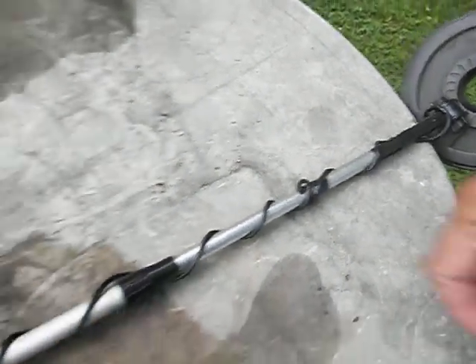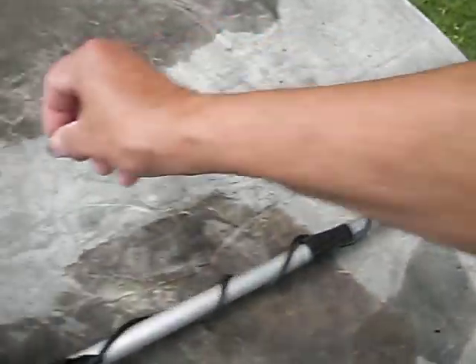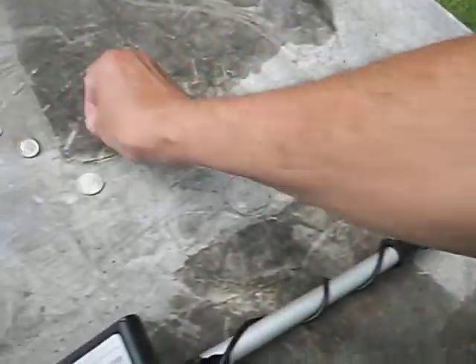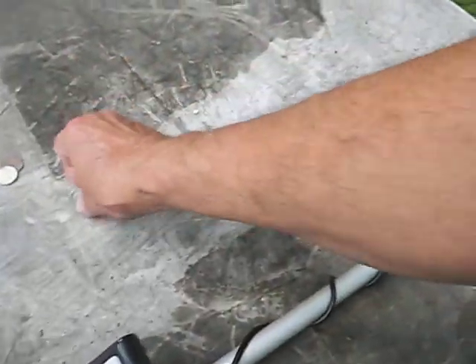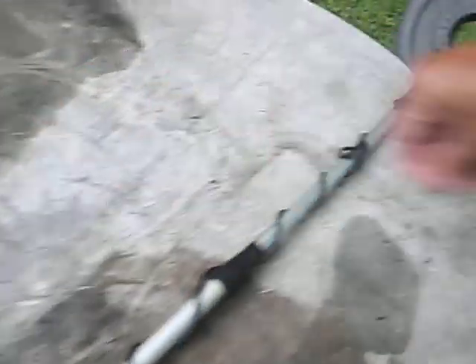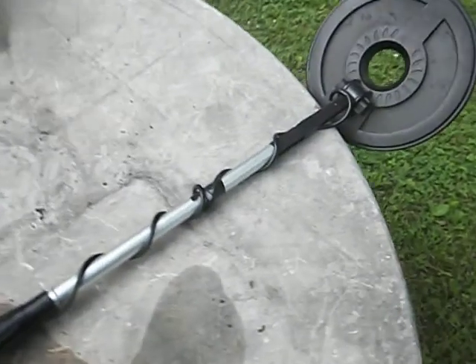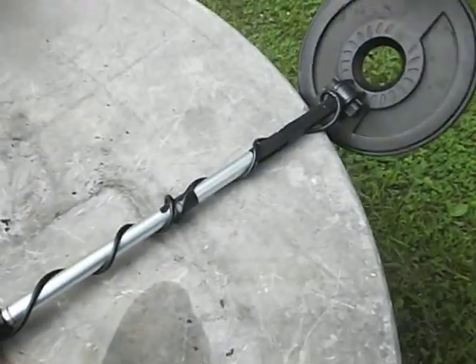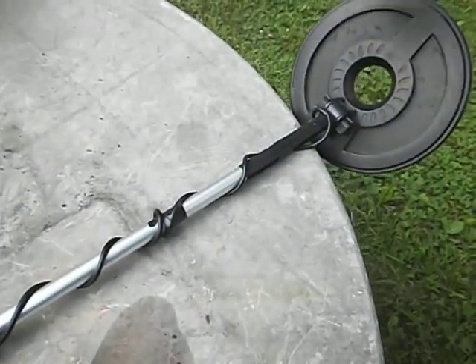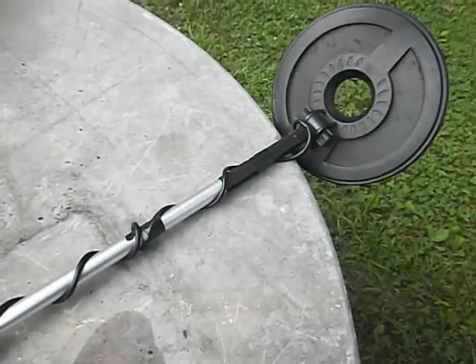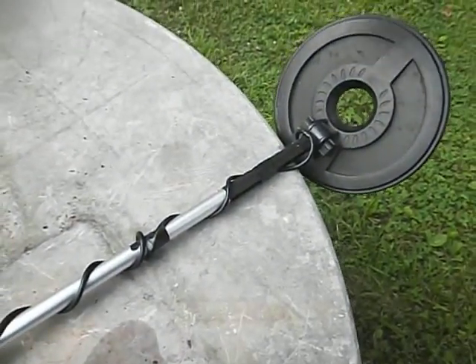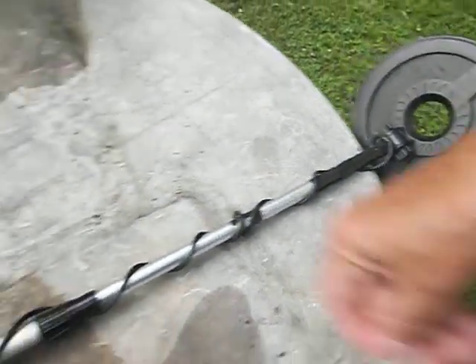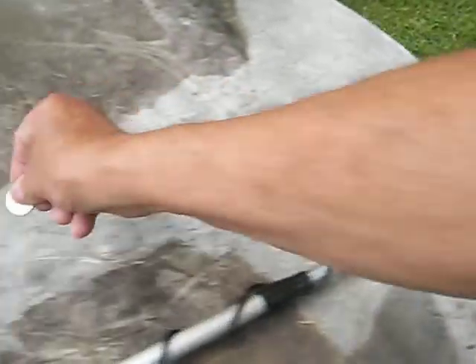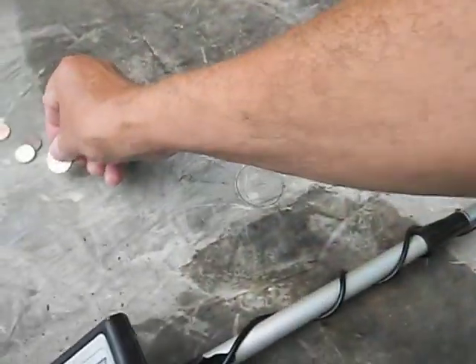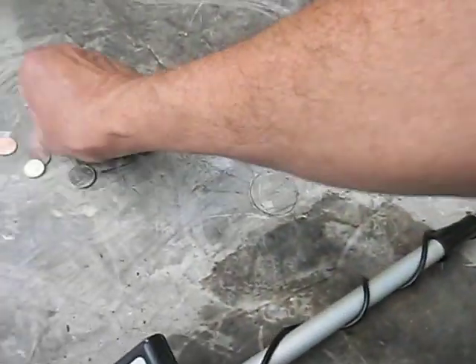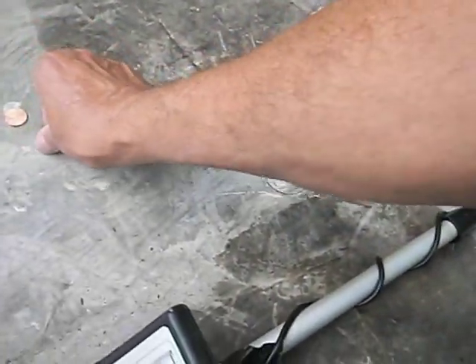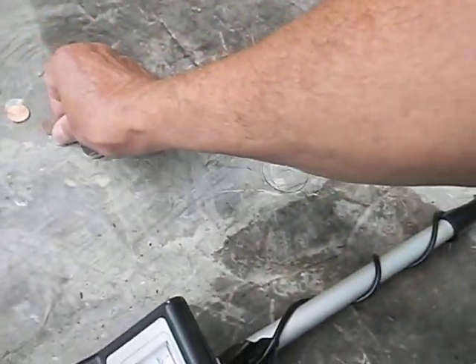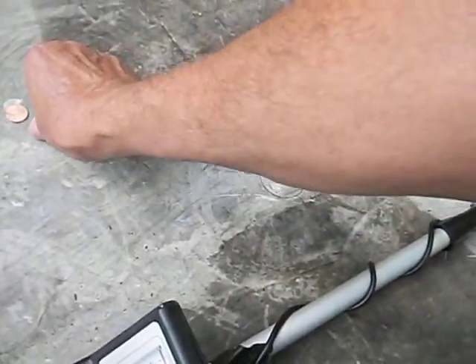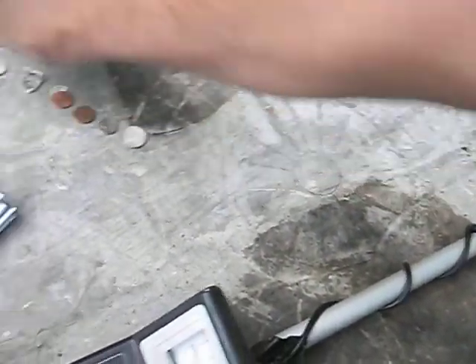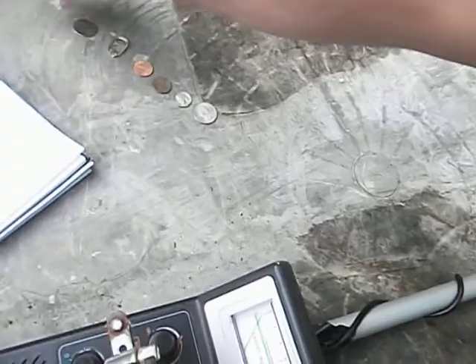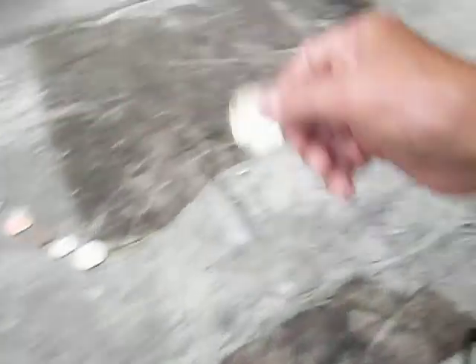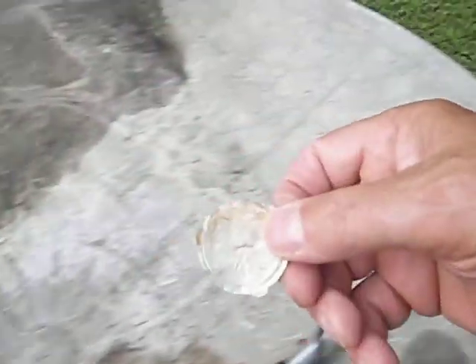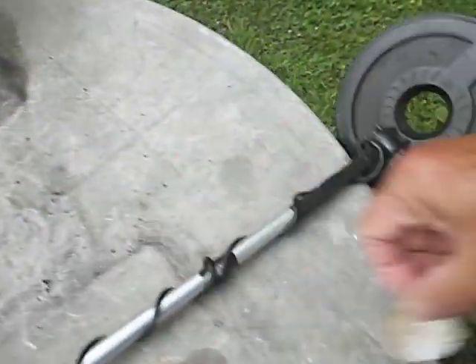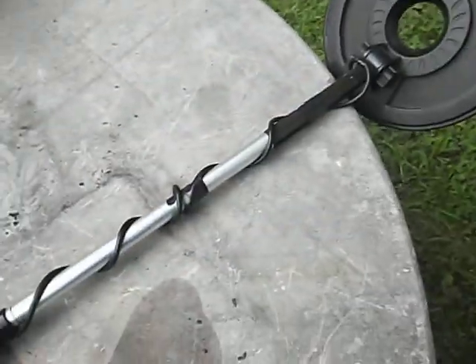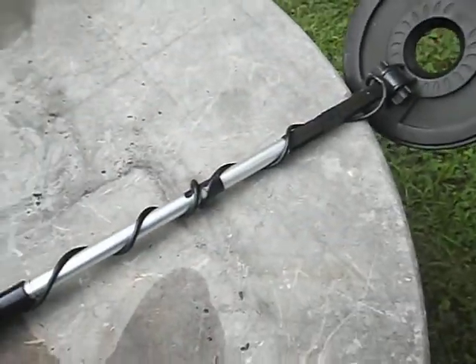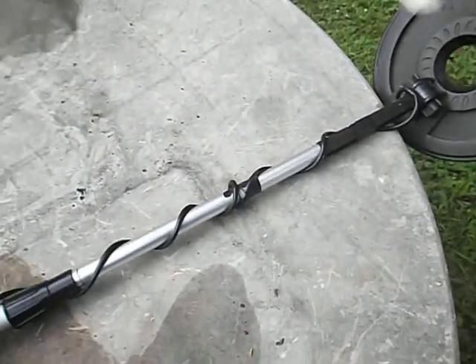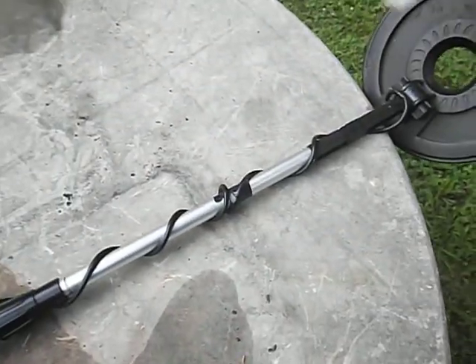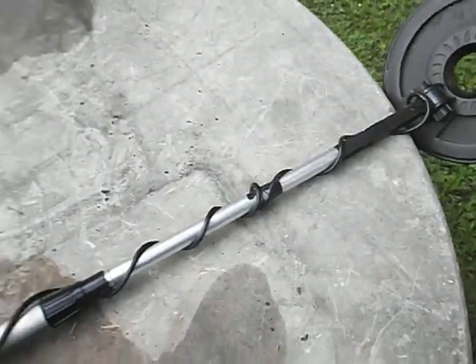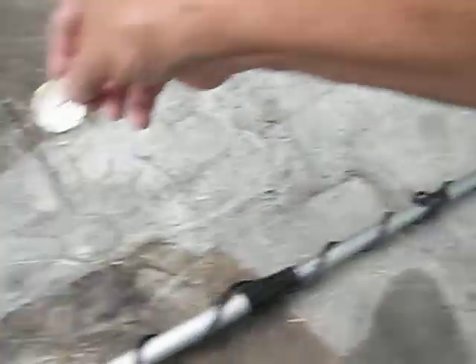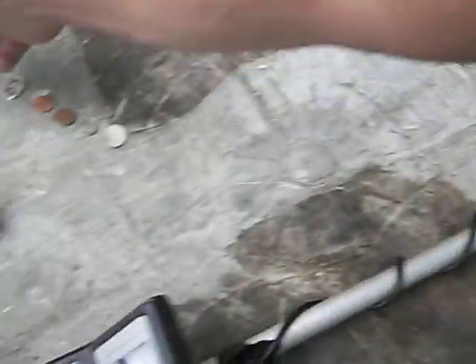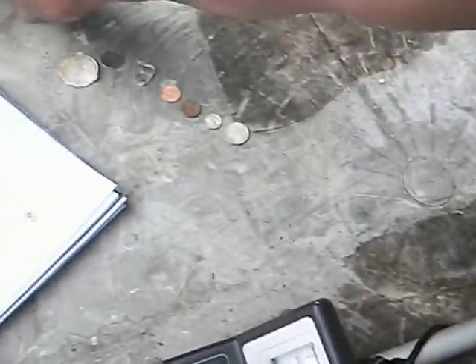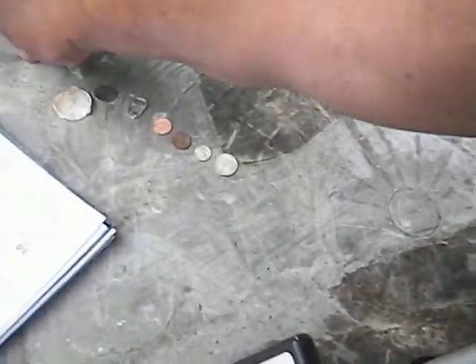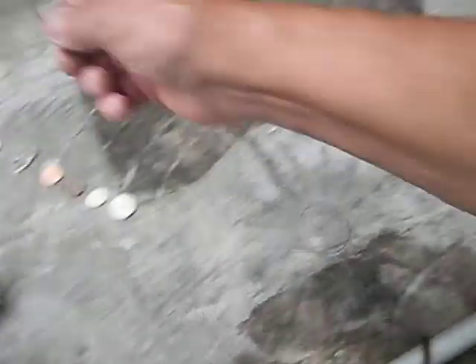About seven or eight inches on the dime. Quarter — about the same. Size doesn't seem to matter. Full — same. All metal. Same depth across coin sizes.